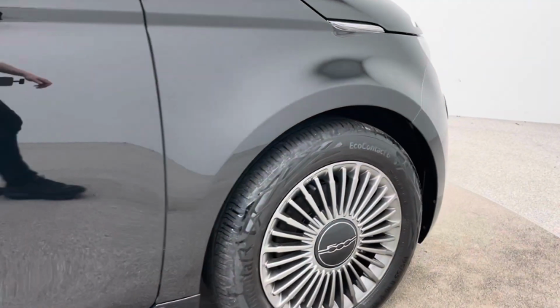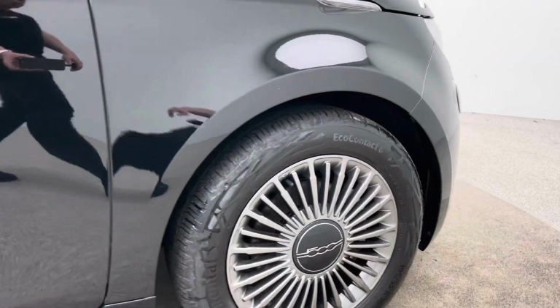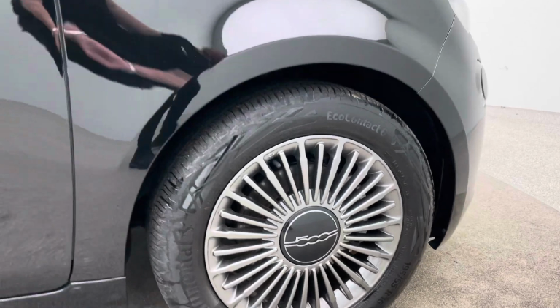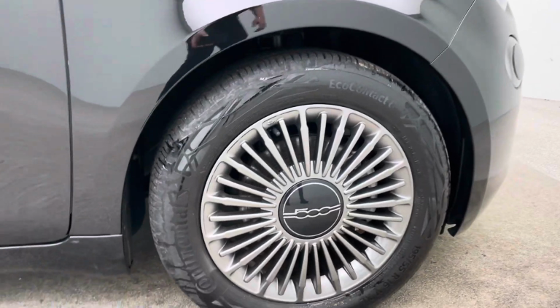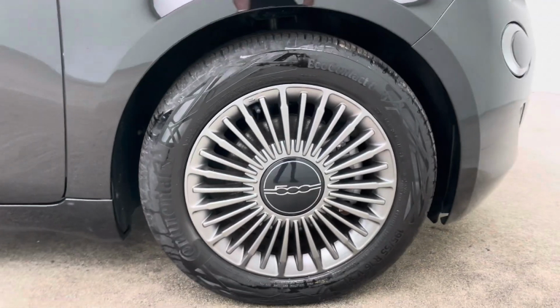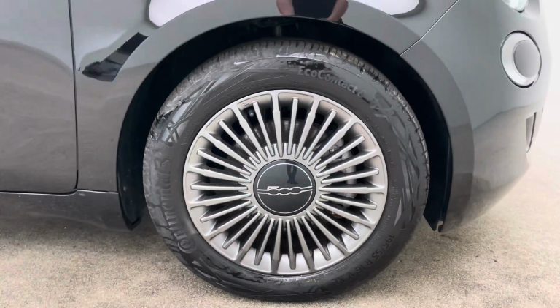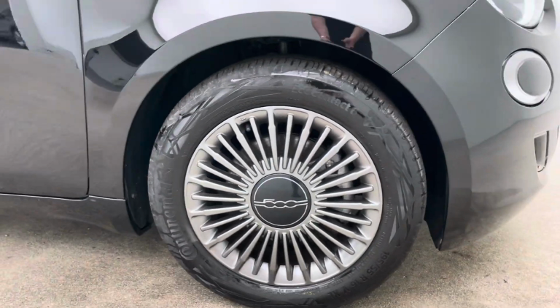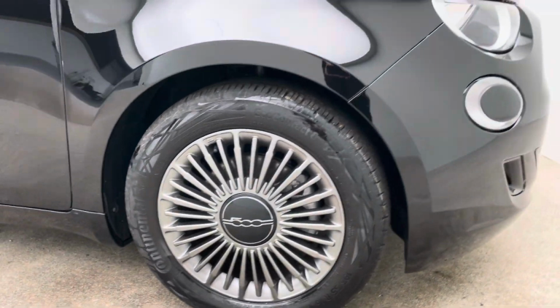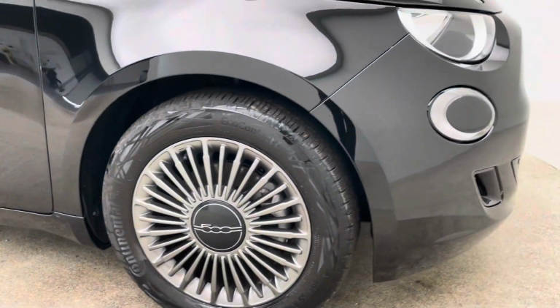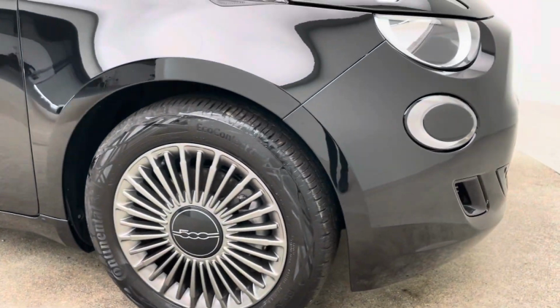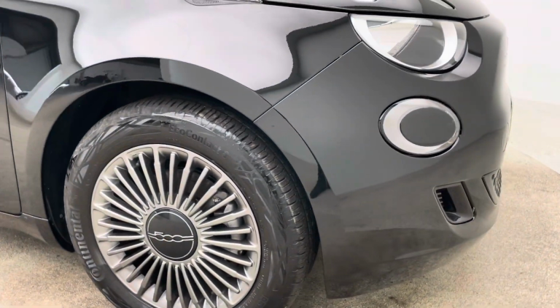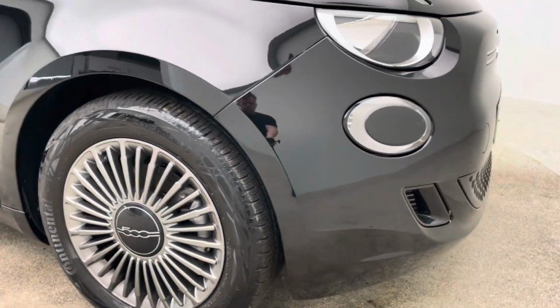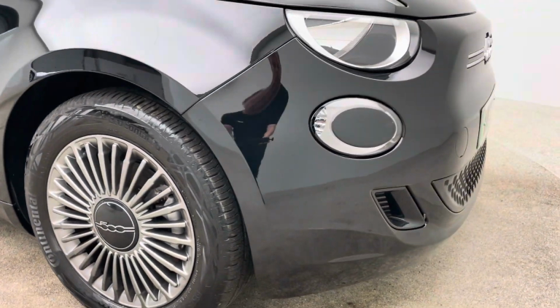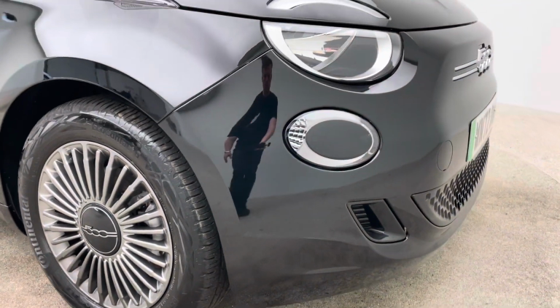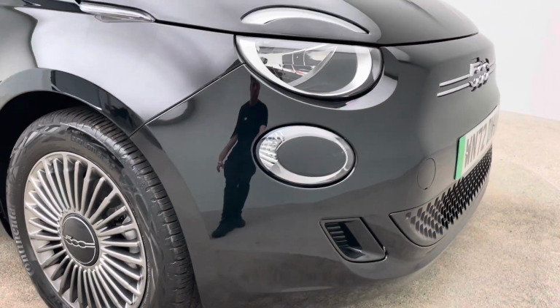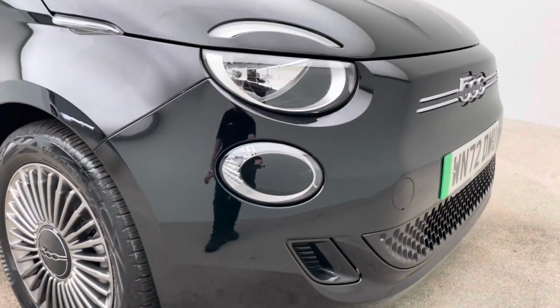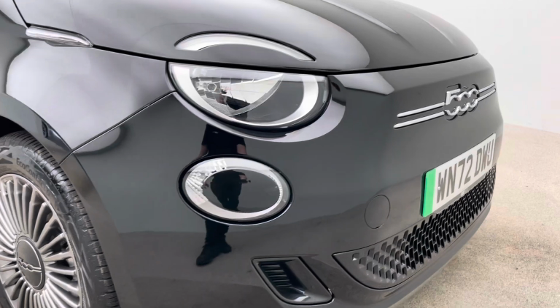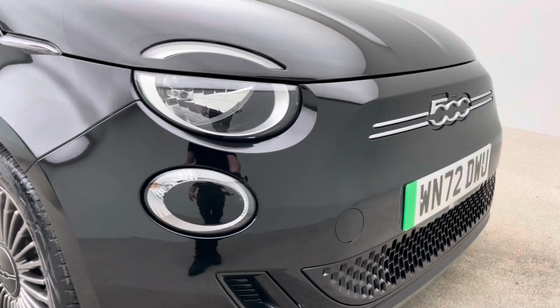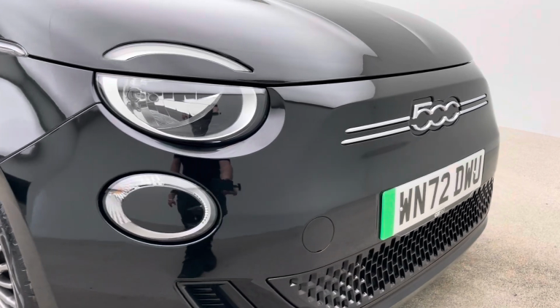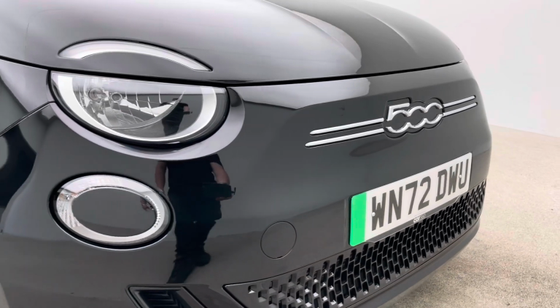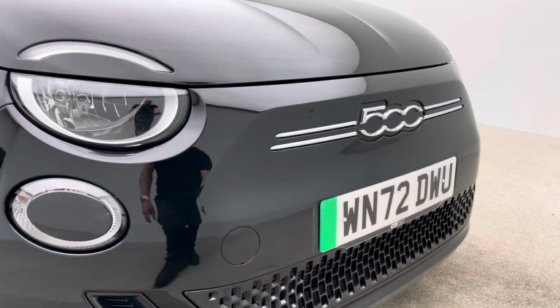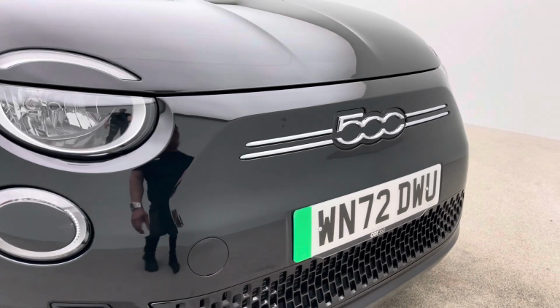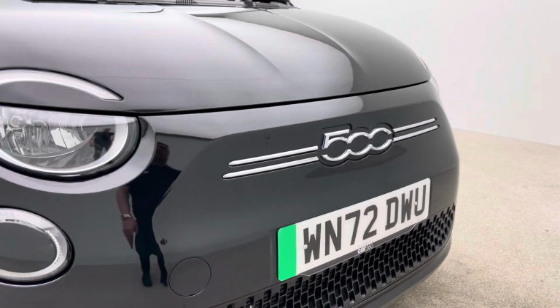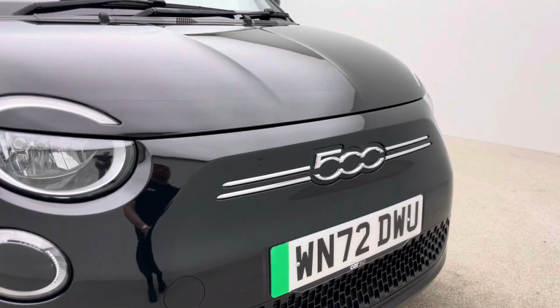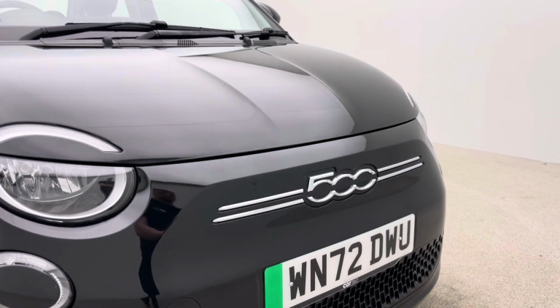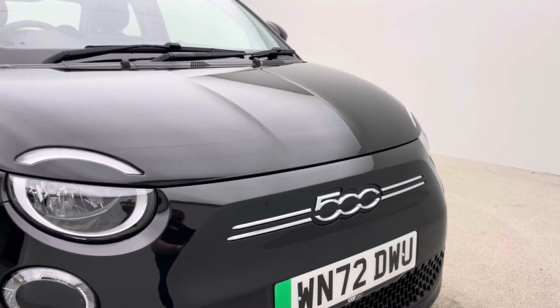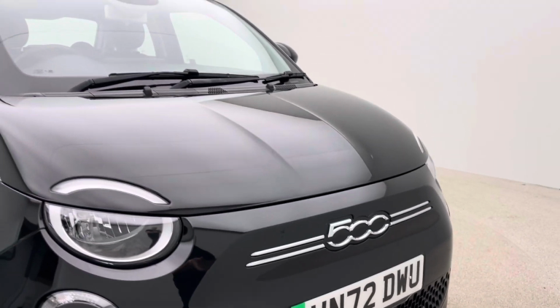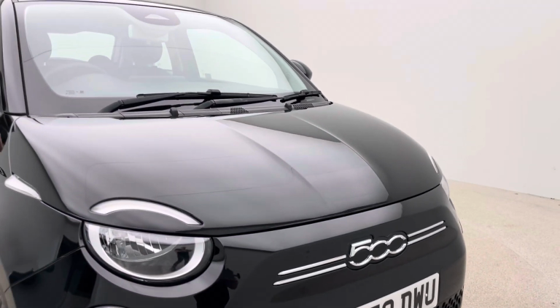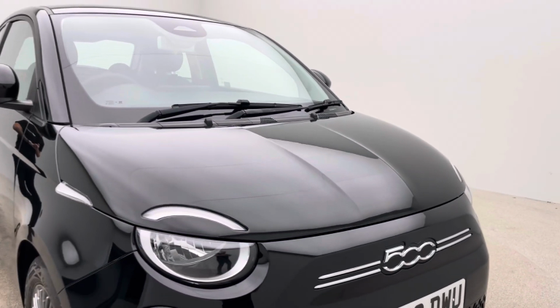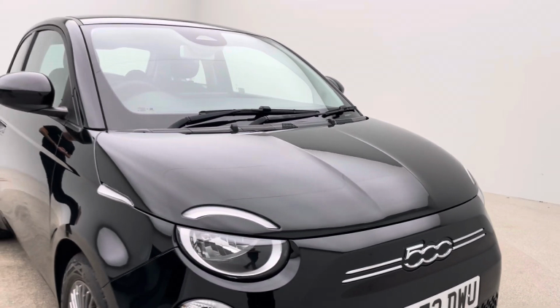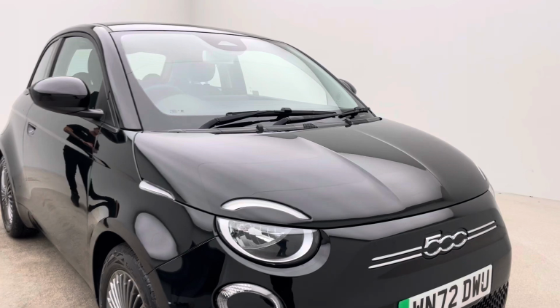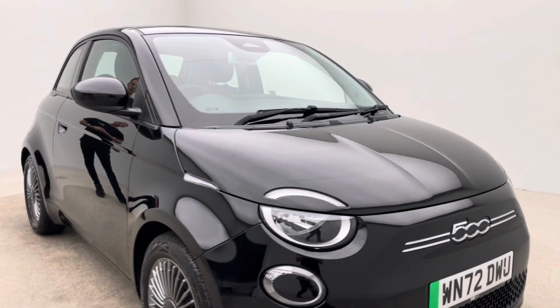Through the website there are finance packages, warranty packages and smart solutions available for you to take advantage of. The team can talk you through all of that as well, making it really simple, straightforward and affordable to buy your new car.